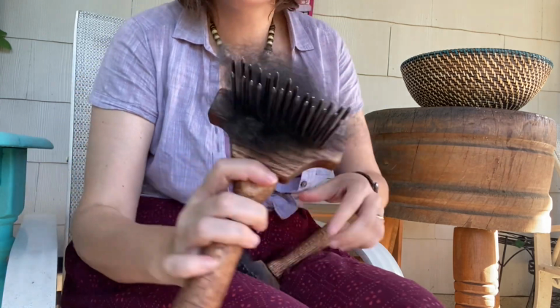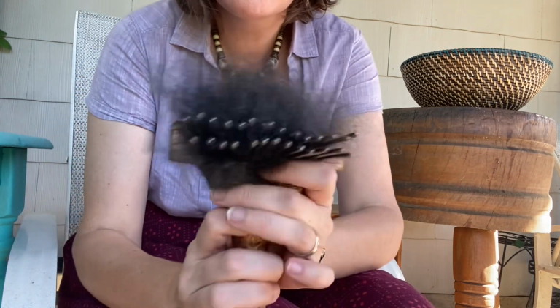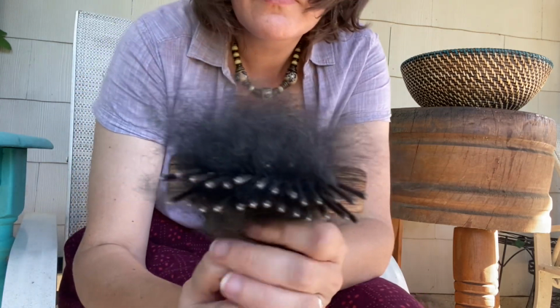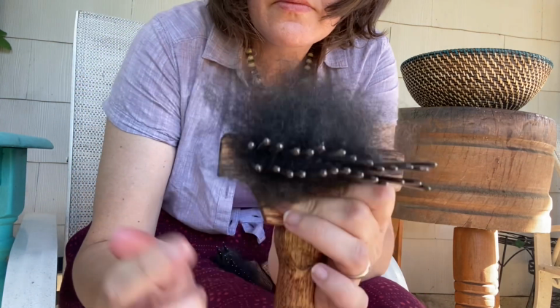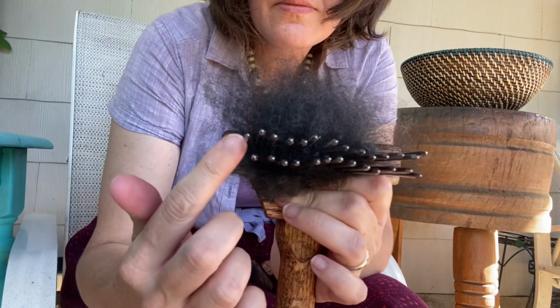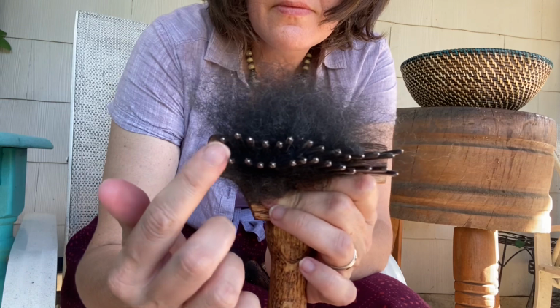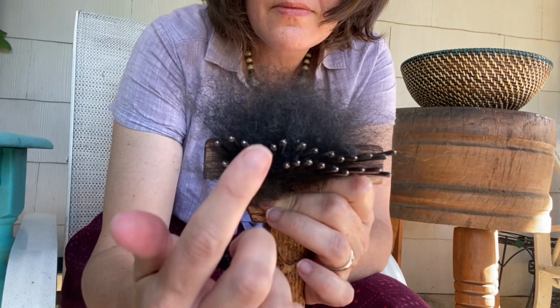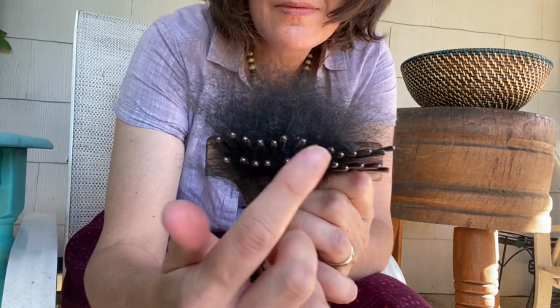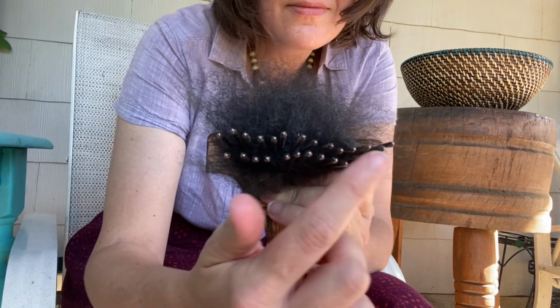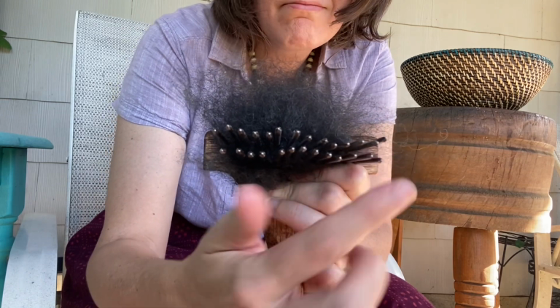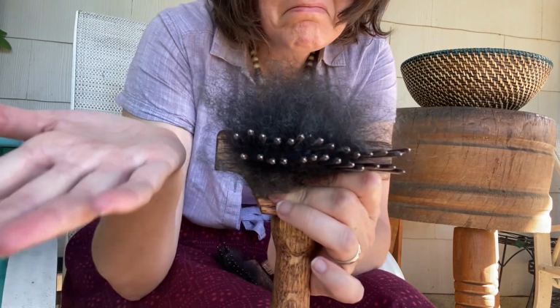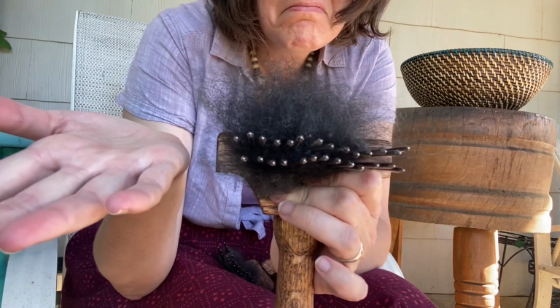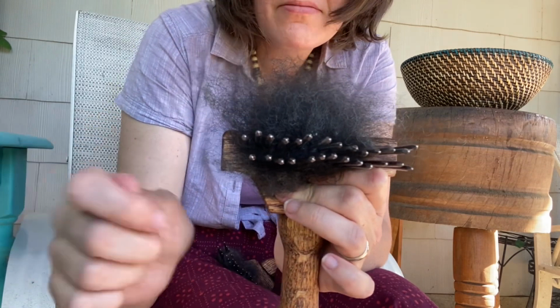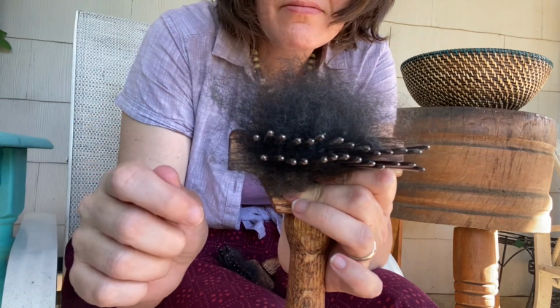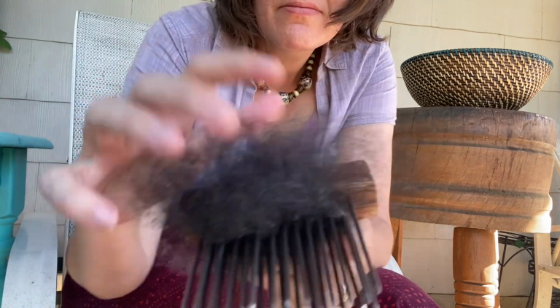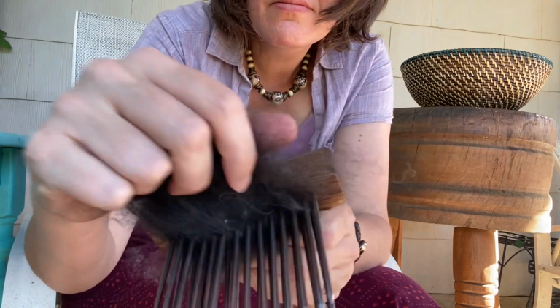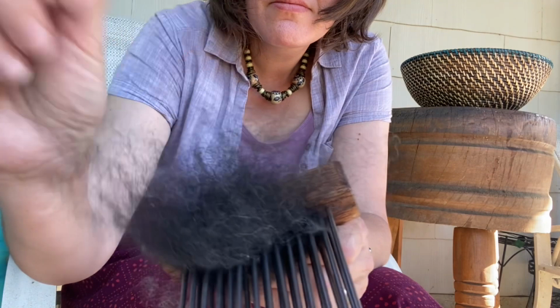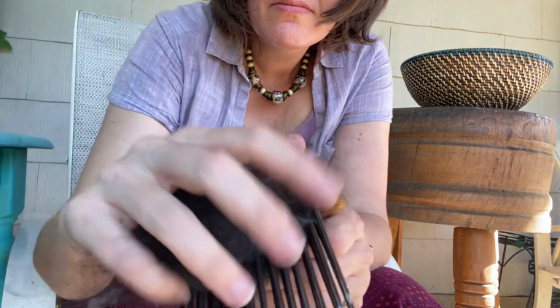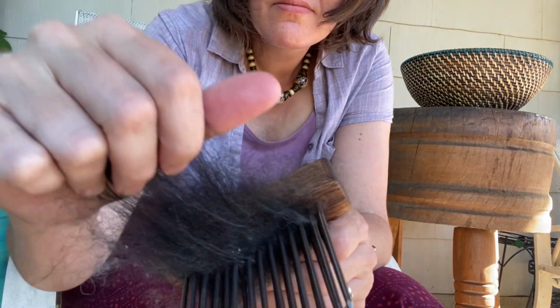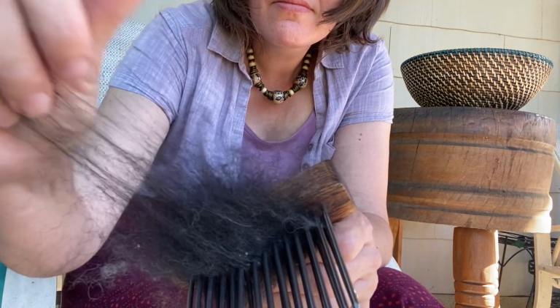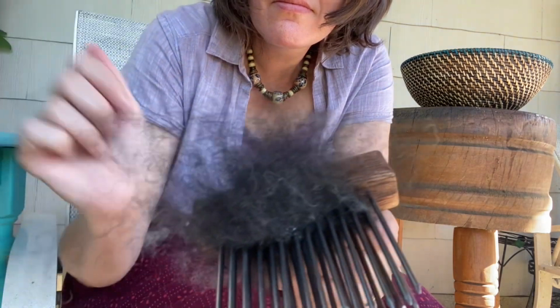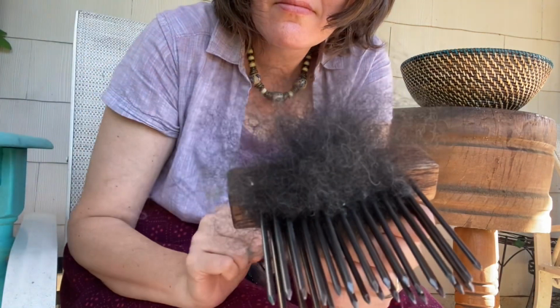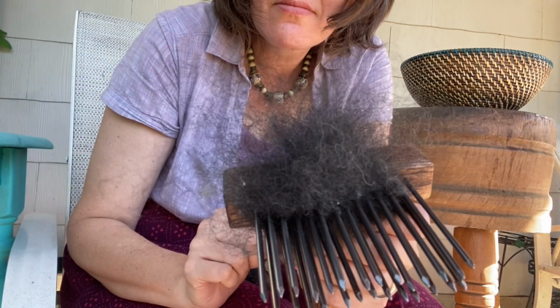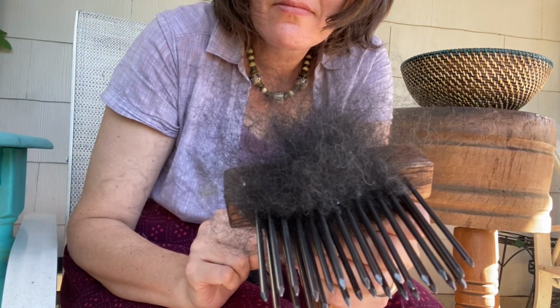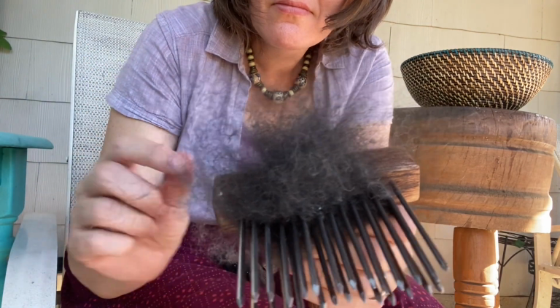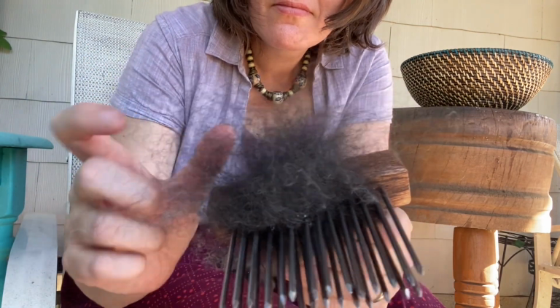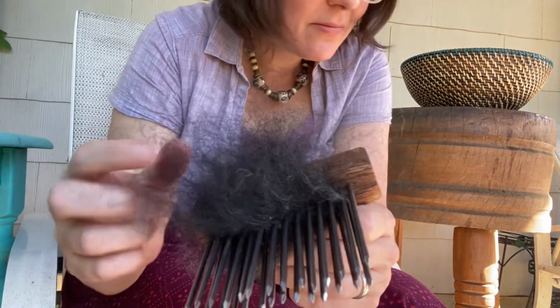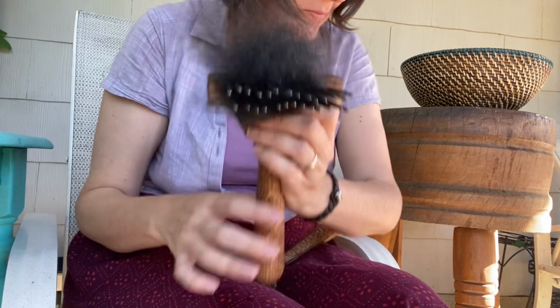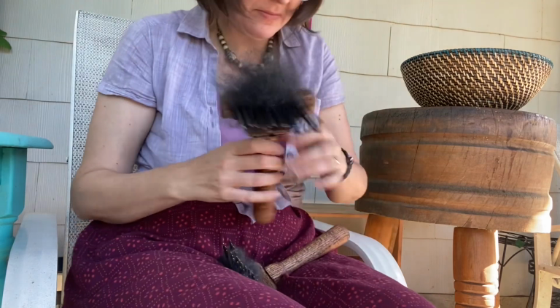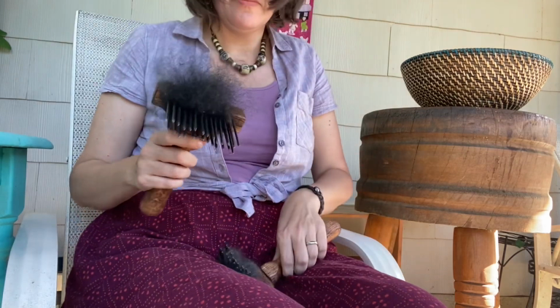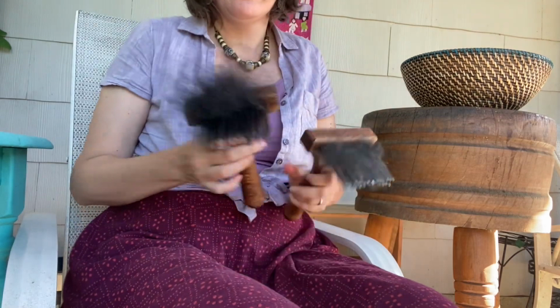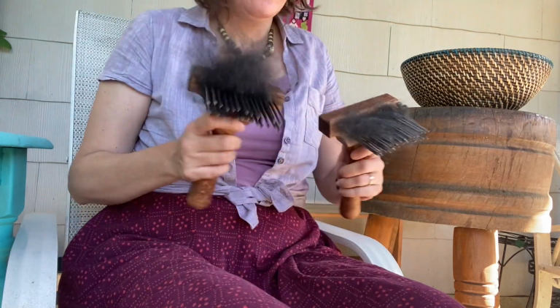You can see here my homemade combs — totally not perfect, not super even. This is the first time I've made wool combs and it will probably be the last, but look how well it combs out this fiber. I'm super happy with how these turned out and they were a really useful tool.